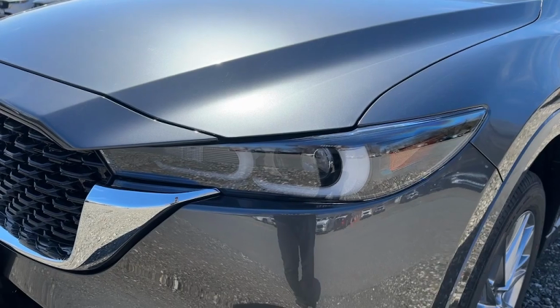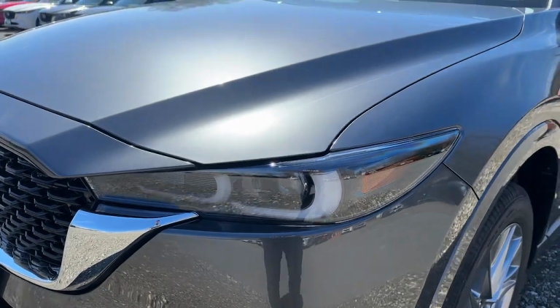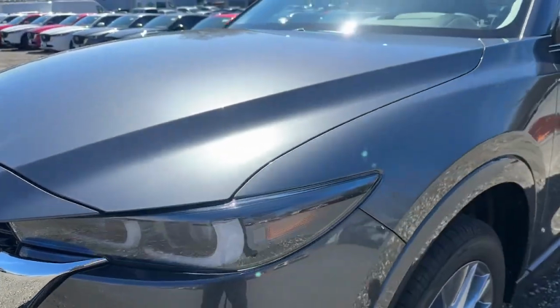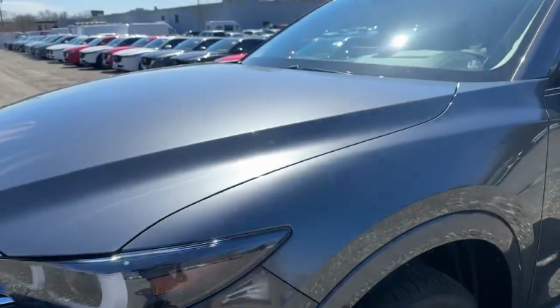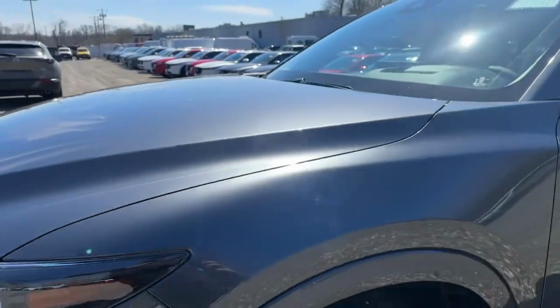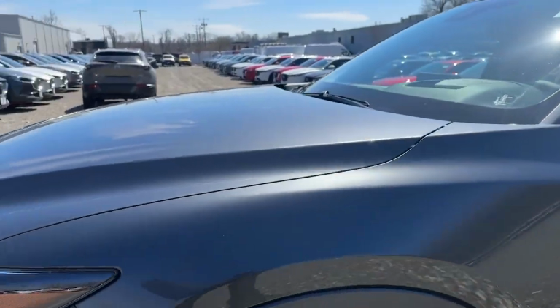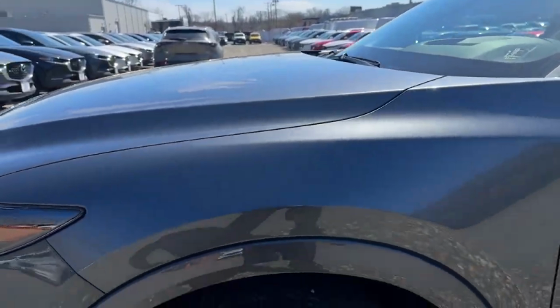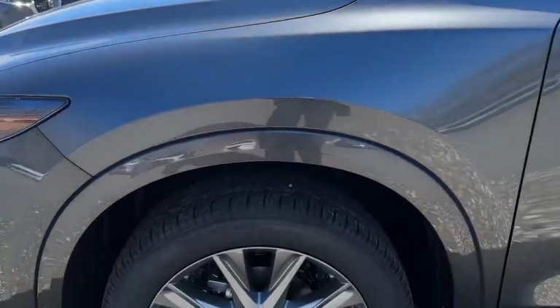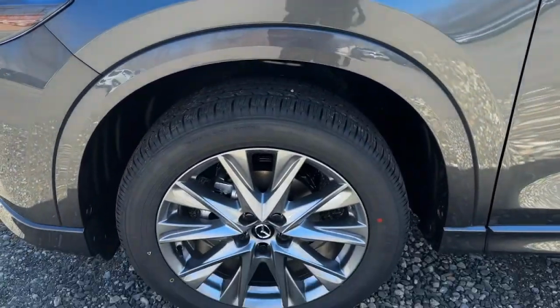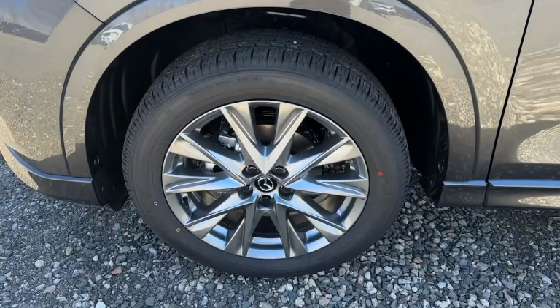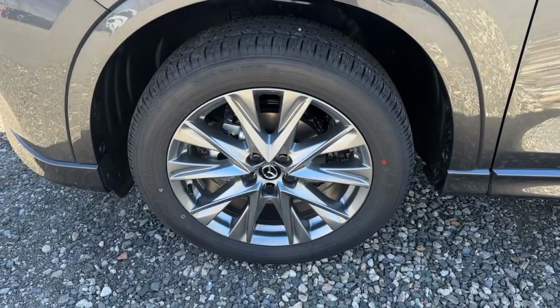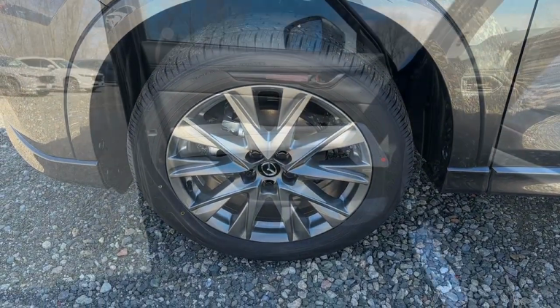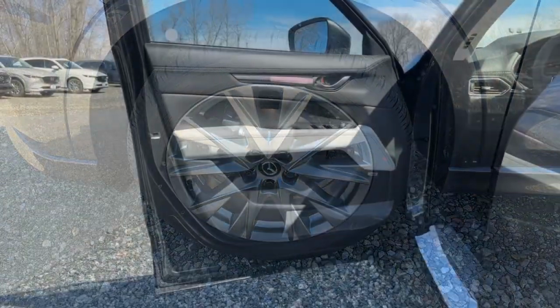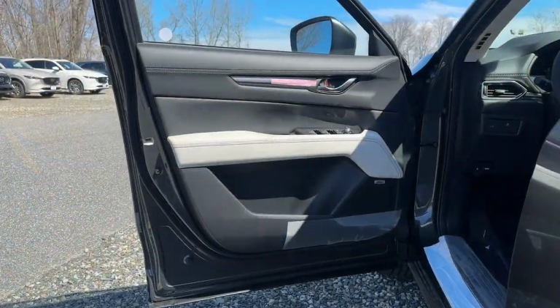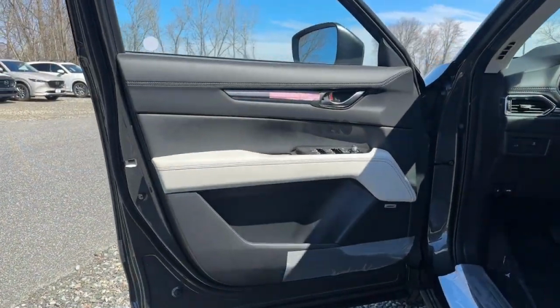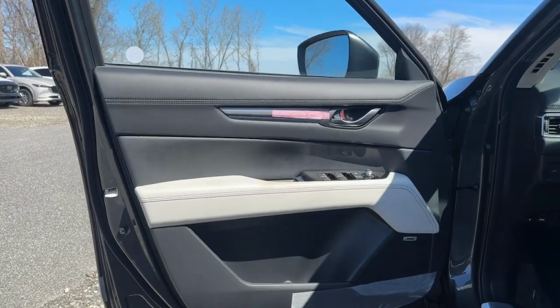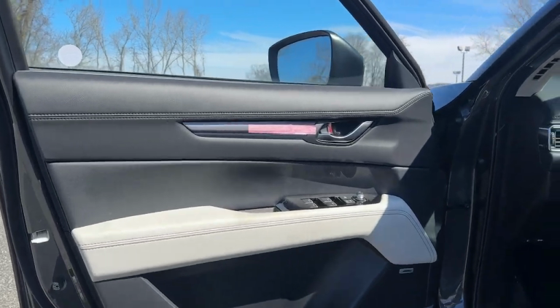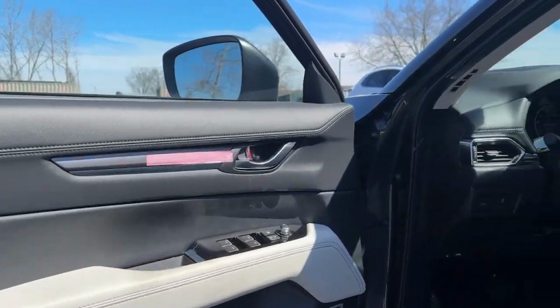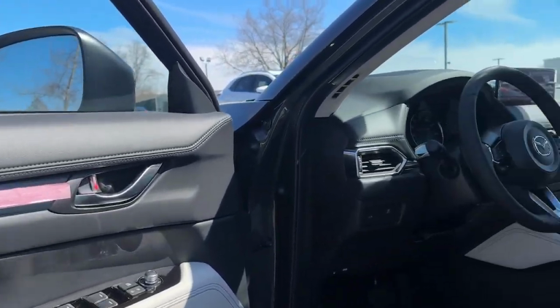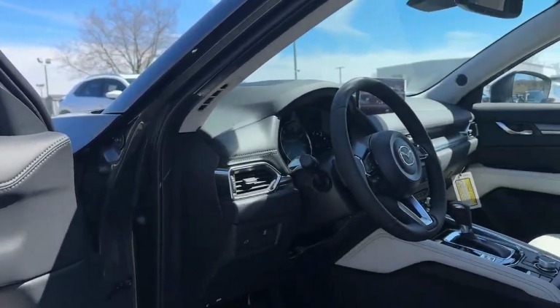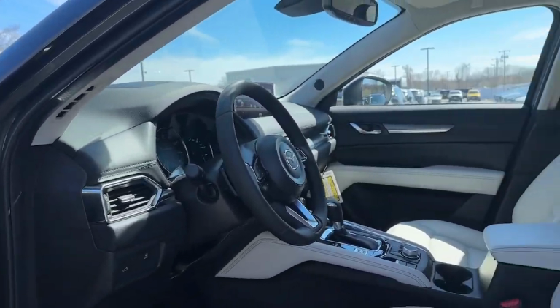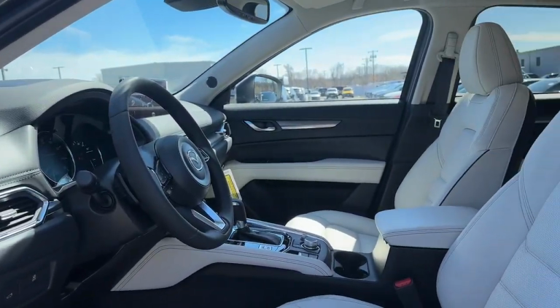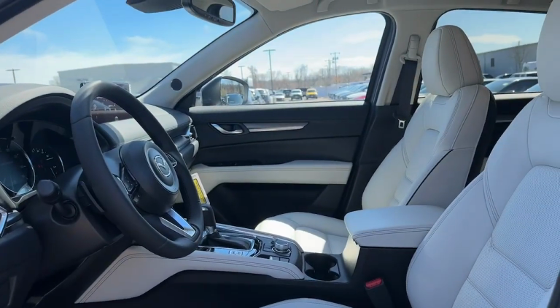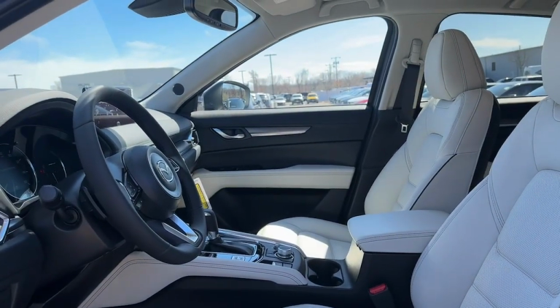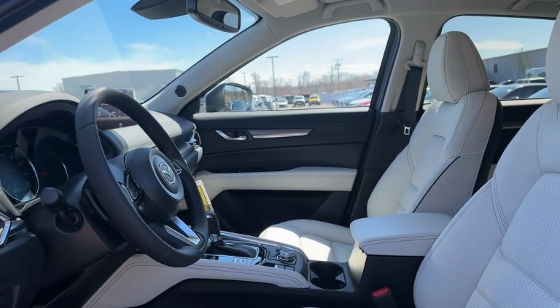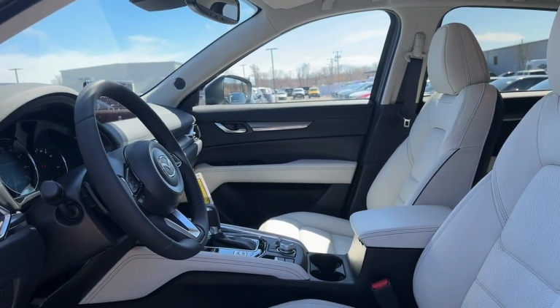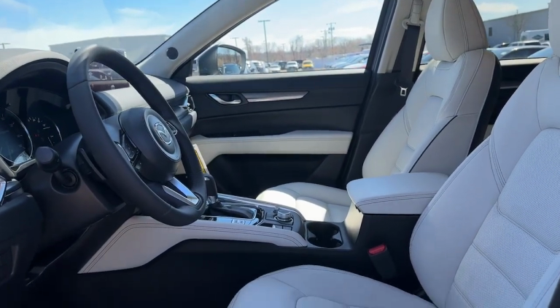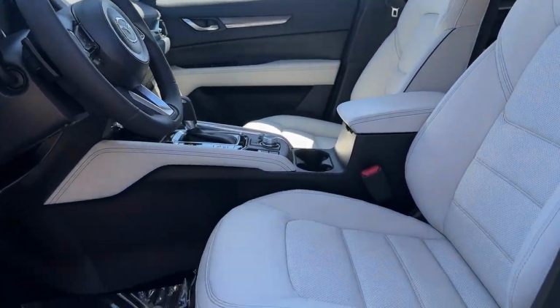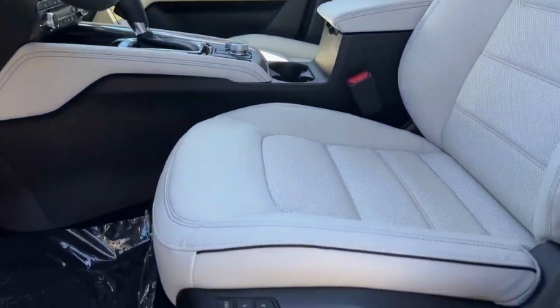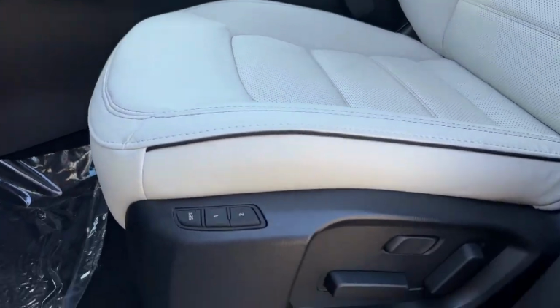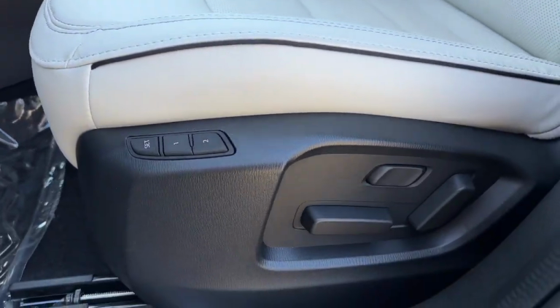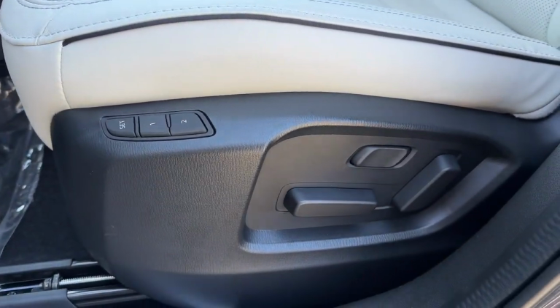These are just some of the great options this vehicle comes with: heated steering wheel, Apple CarPlay and or Android Auto, head-up display, keyless entry, moonroof, heated mirrors.